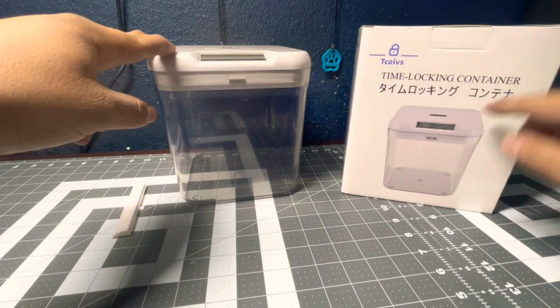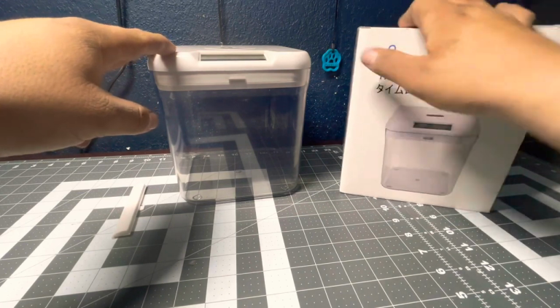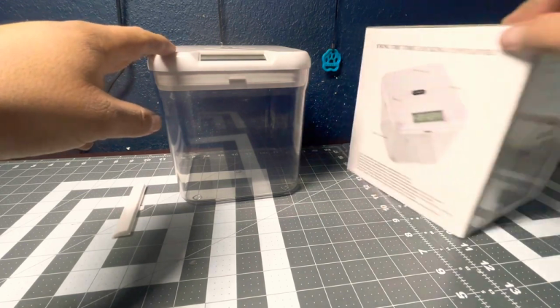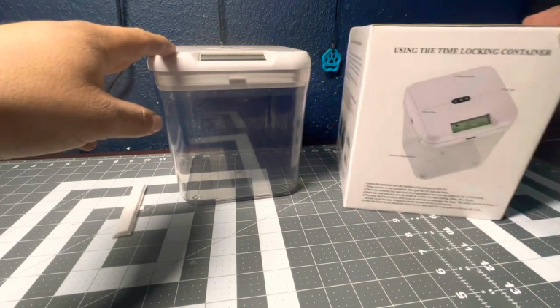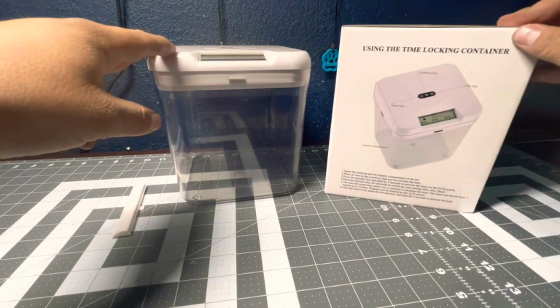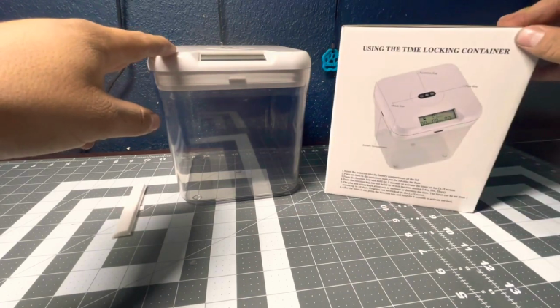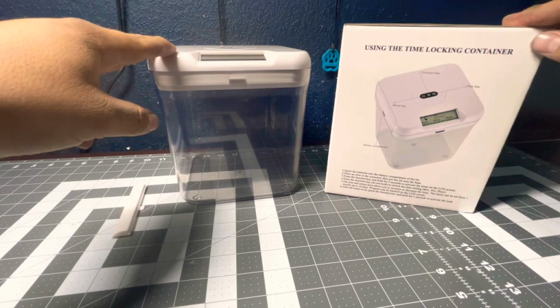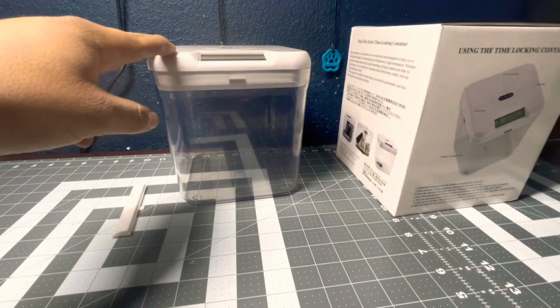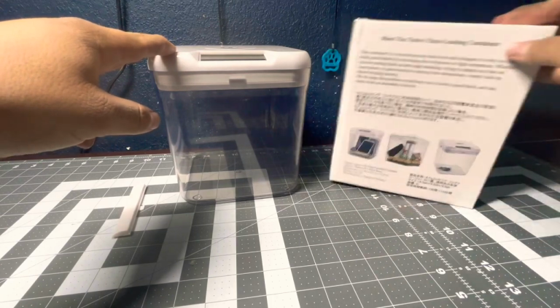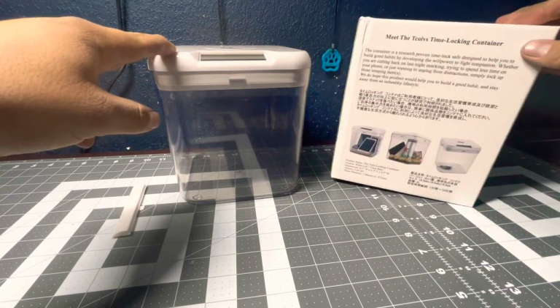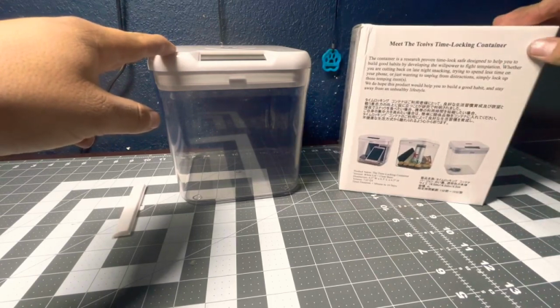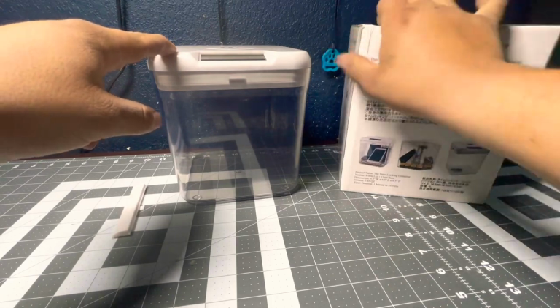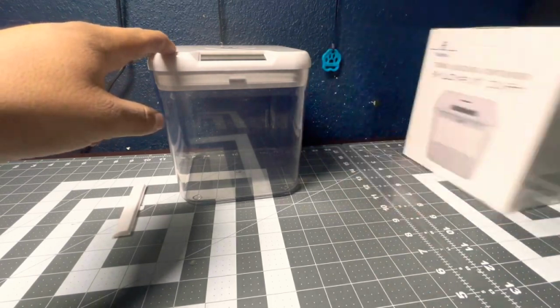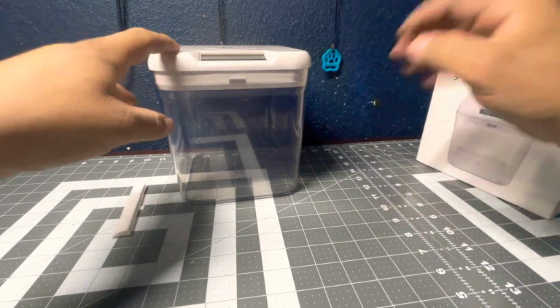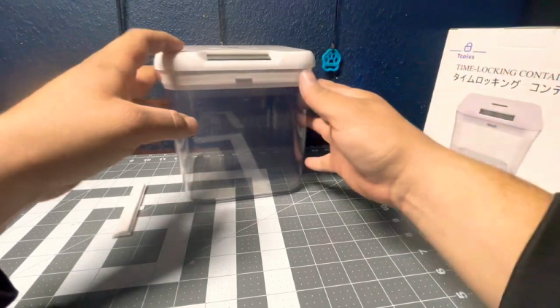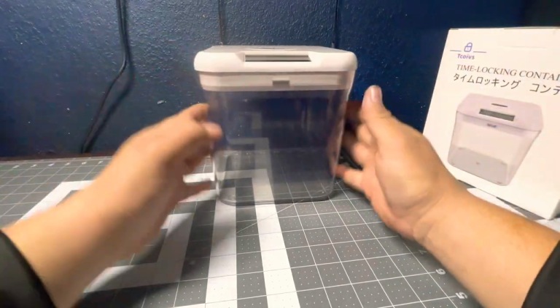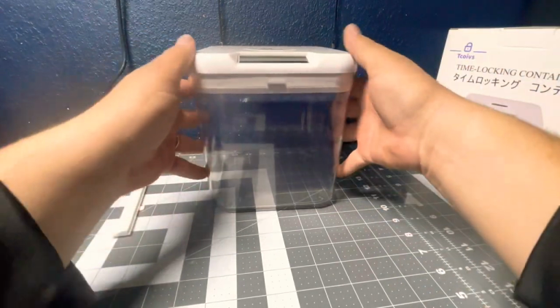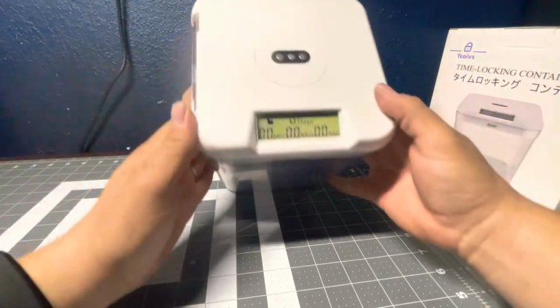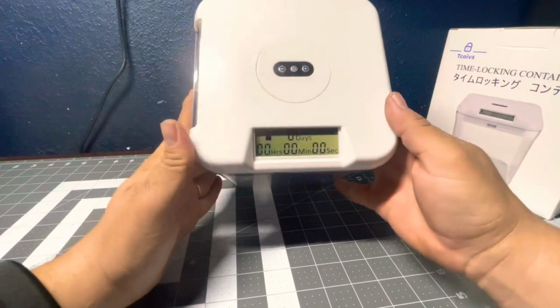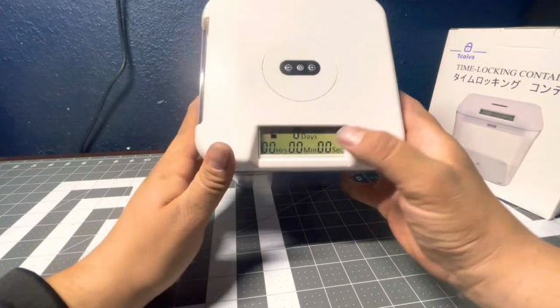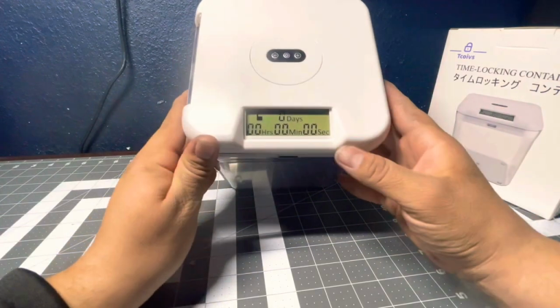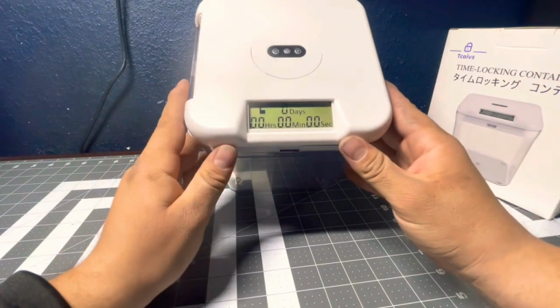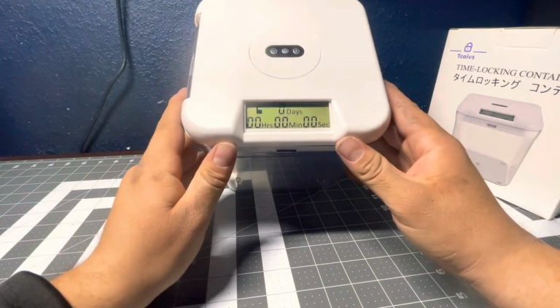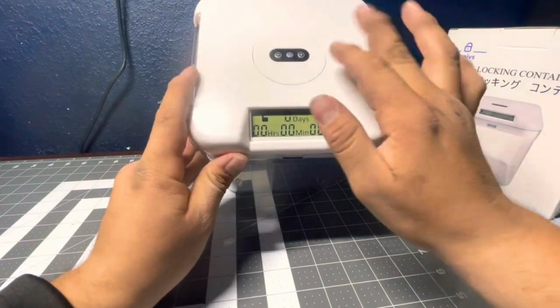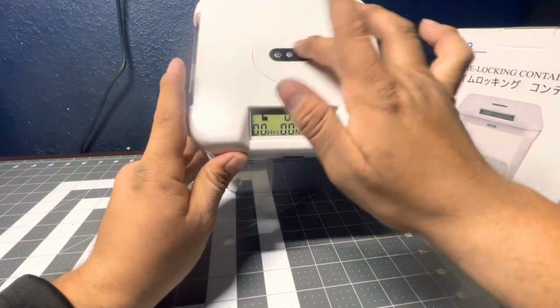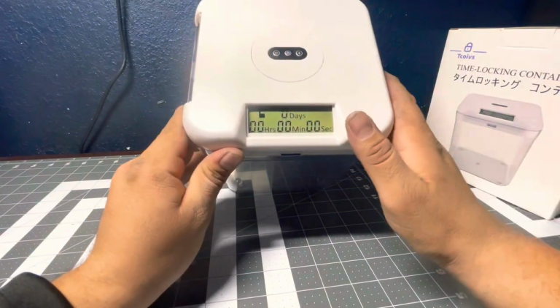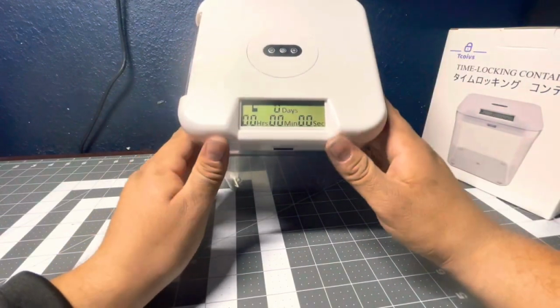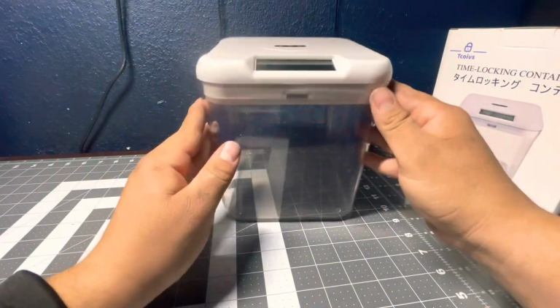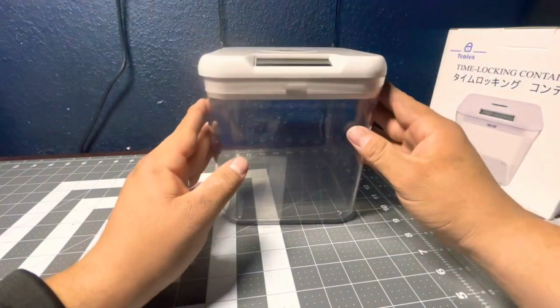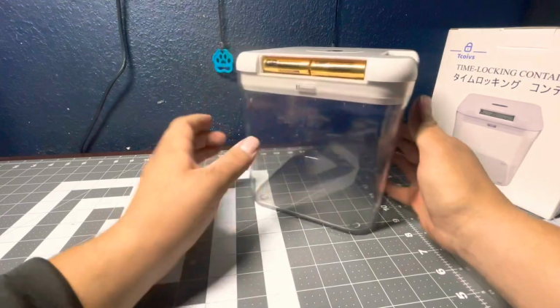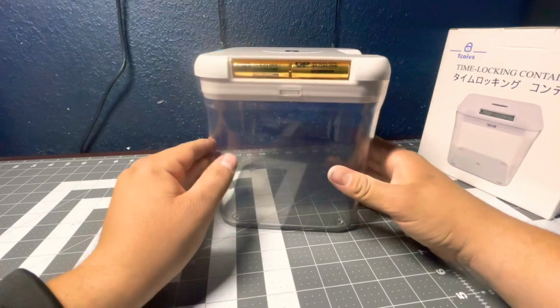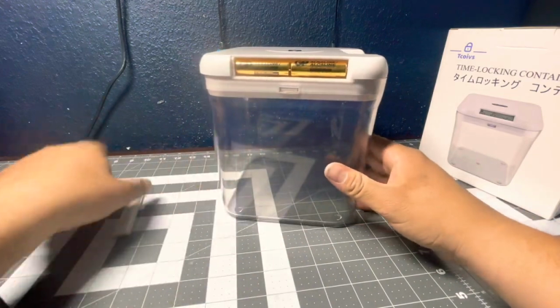This is the box — simple. This is the actual box itself. You can see the little LCD screen, only three buttons, and it takes two AA batteries.